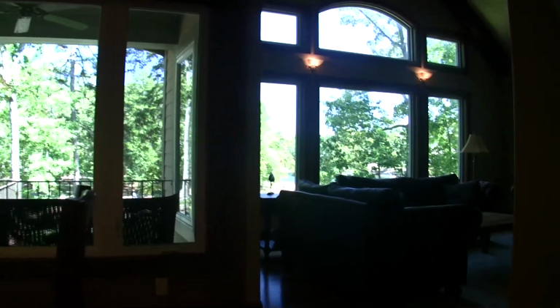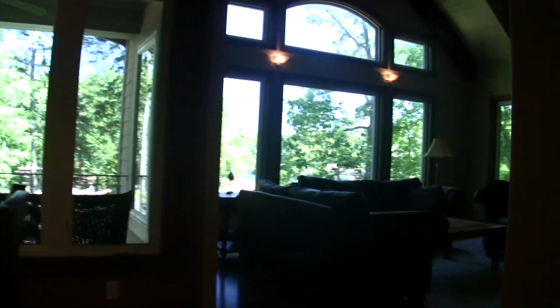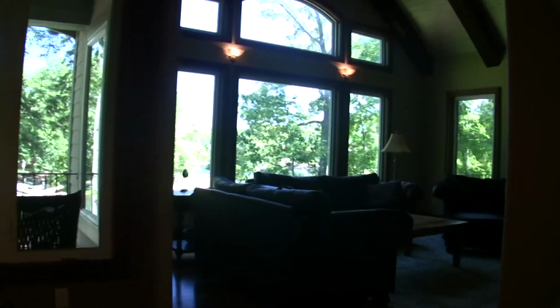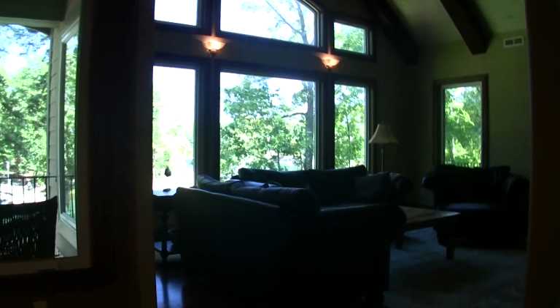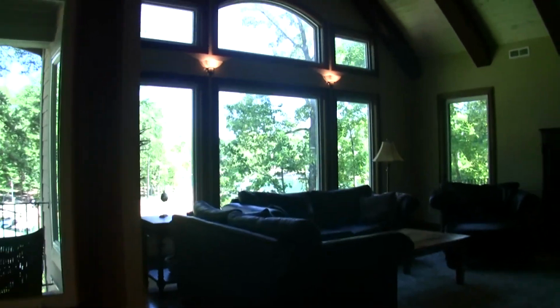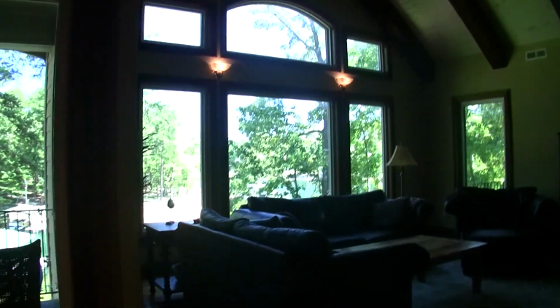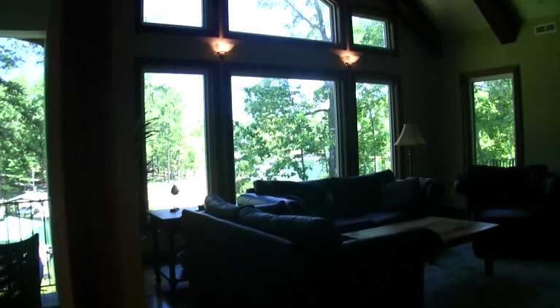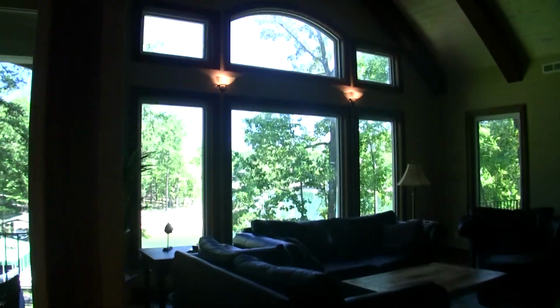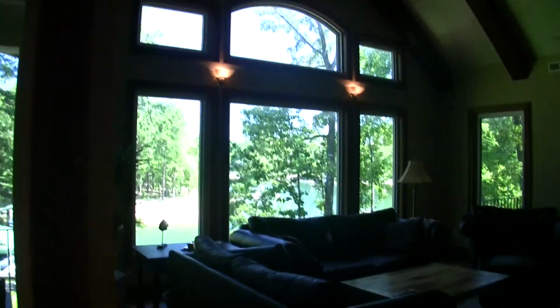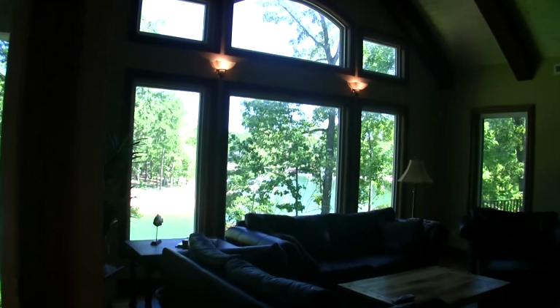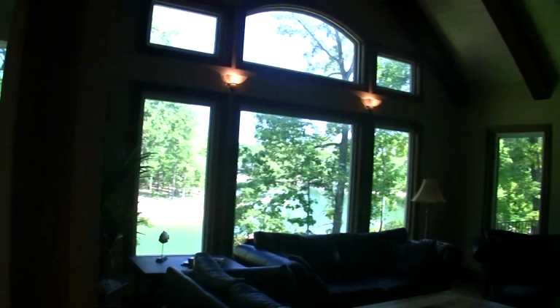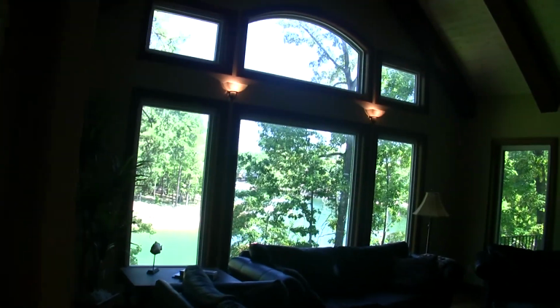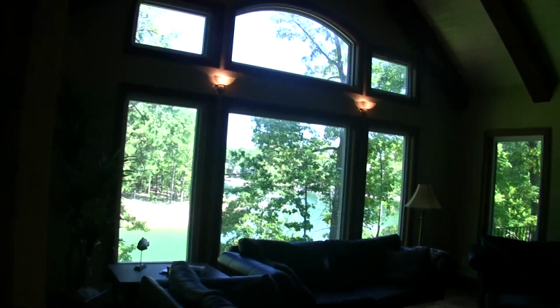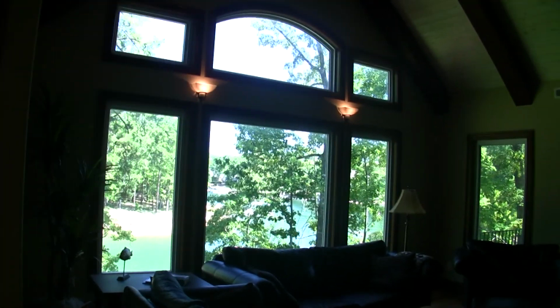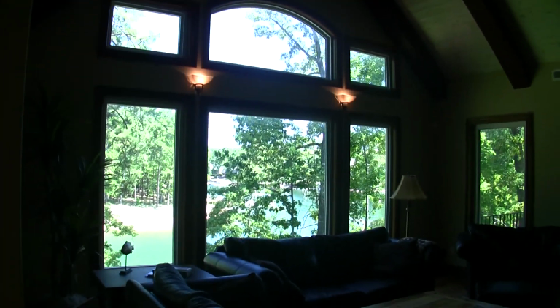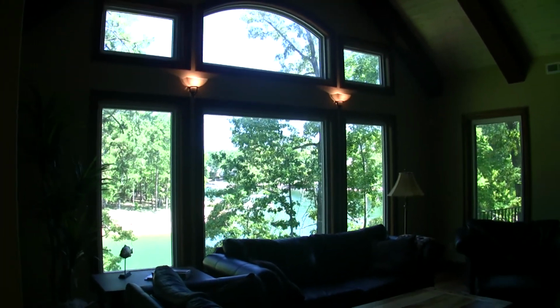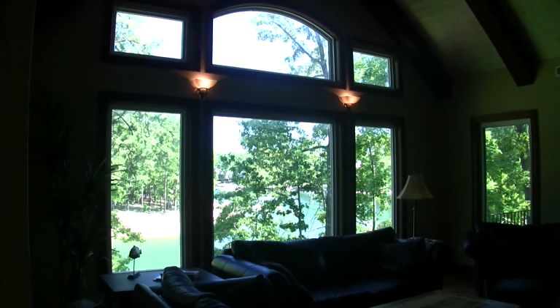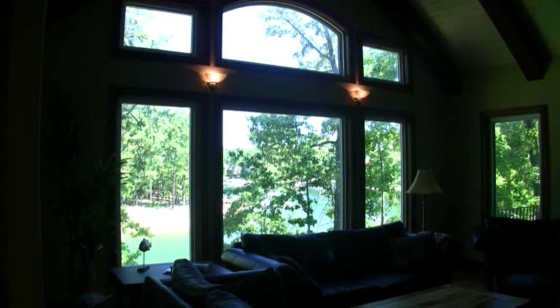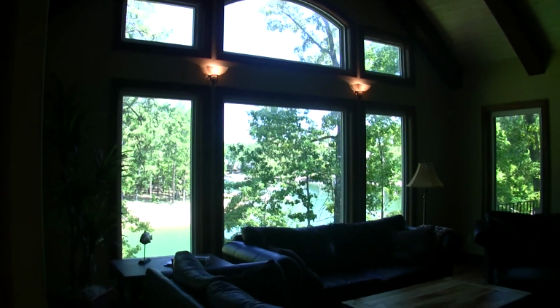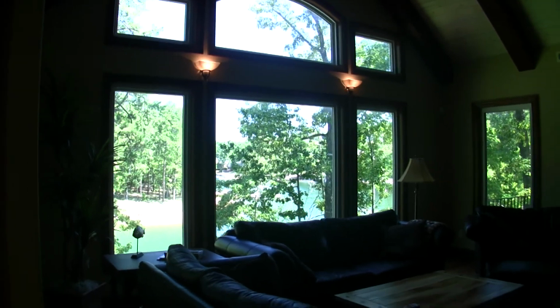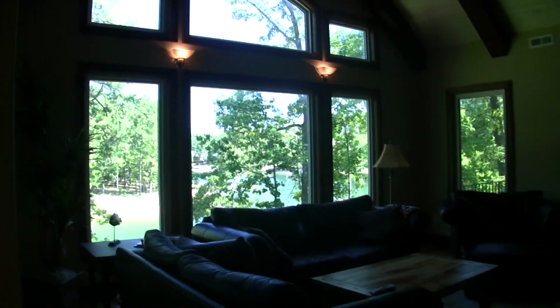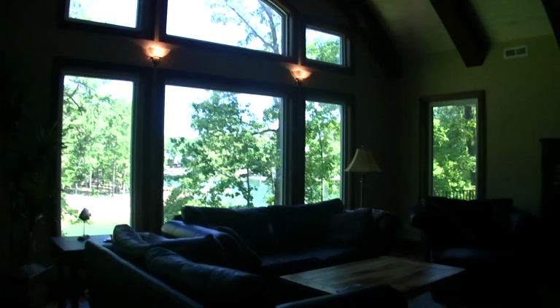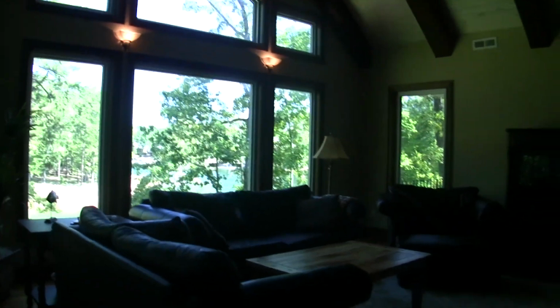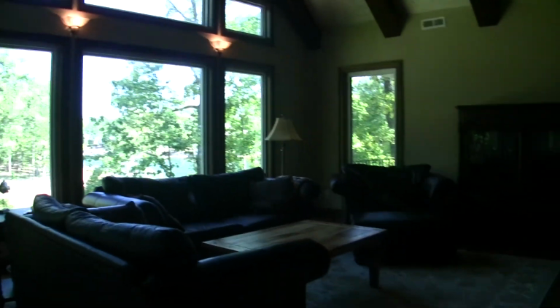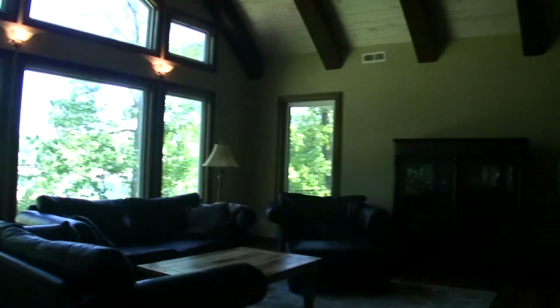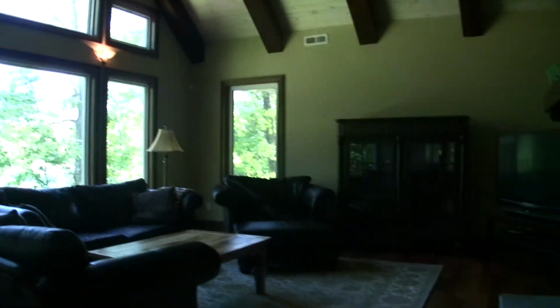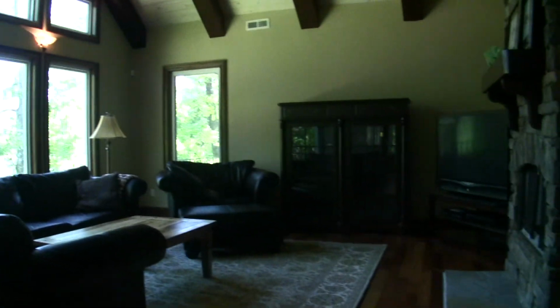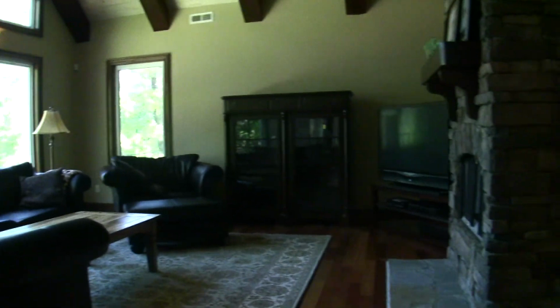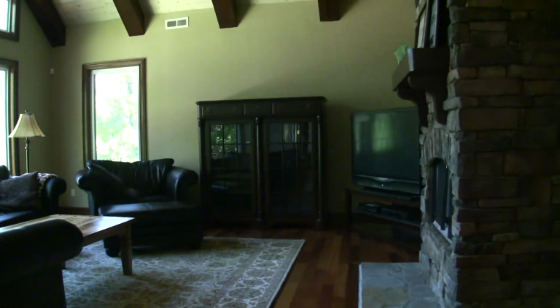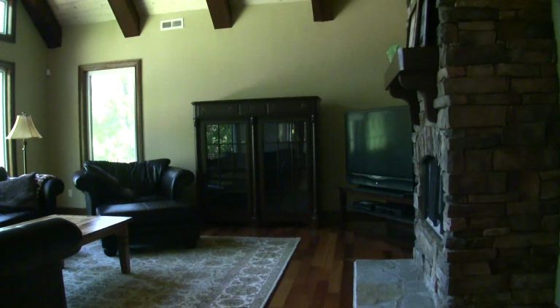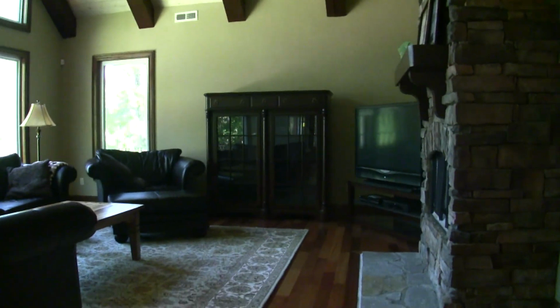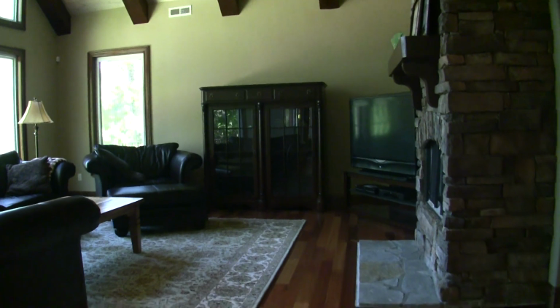It's hard to see in this picture right now, but you get some great views looking back out onto the lake. Let's go ahead and walk downstairs and look at everything we have down there.